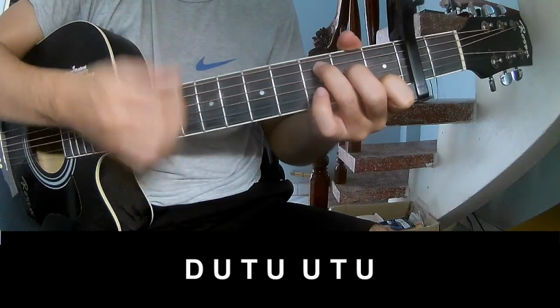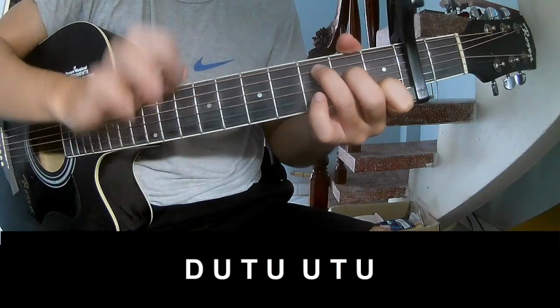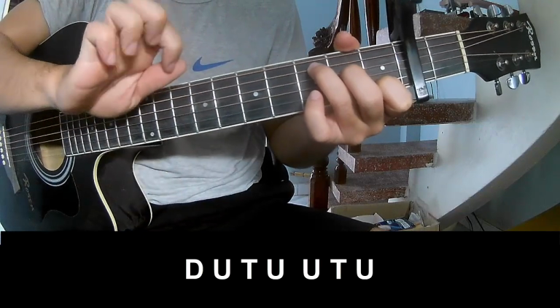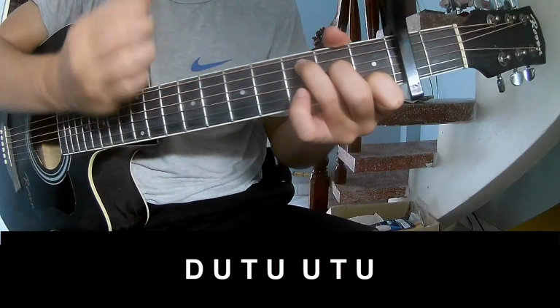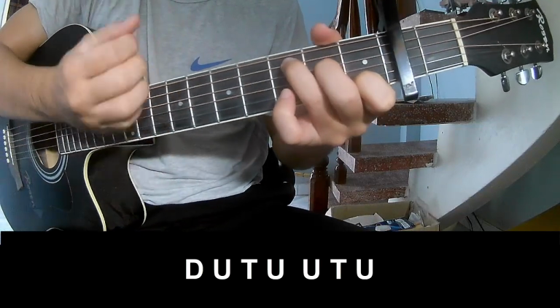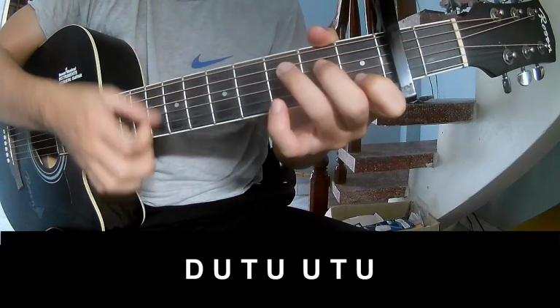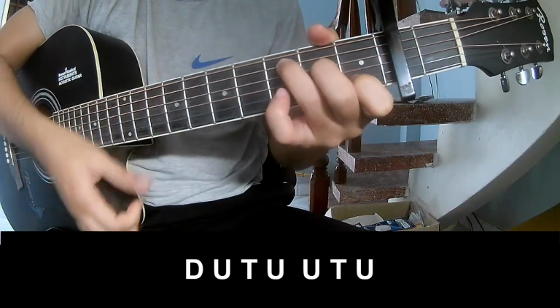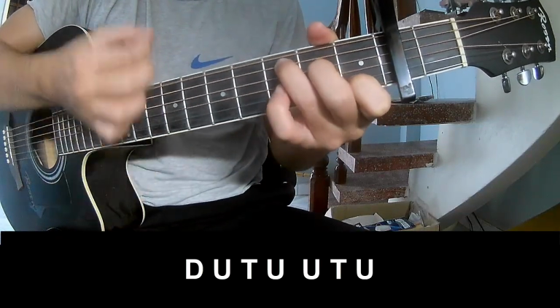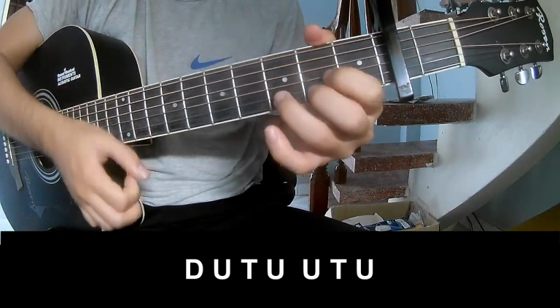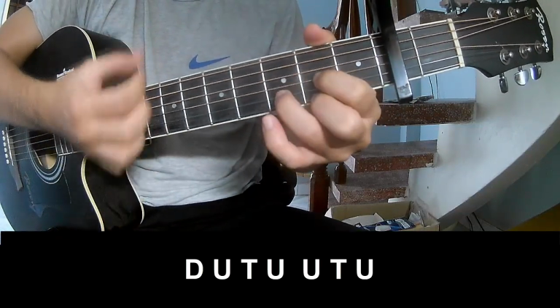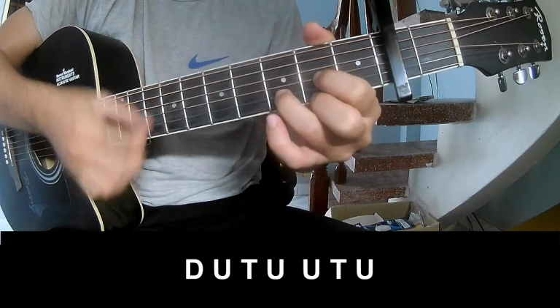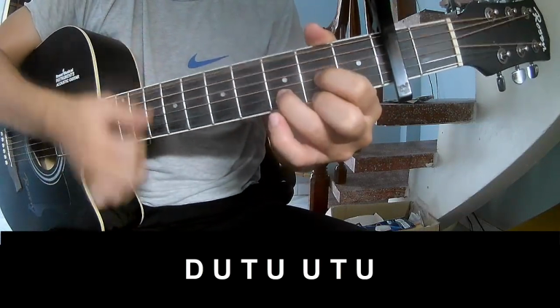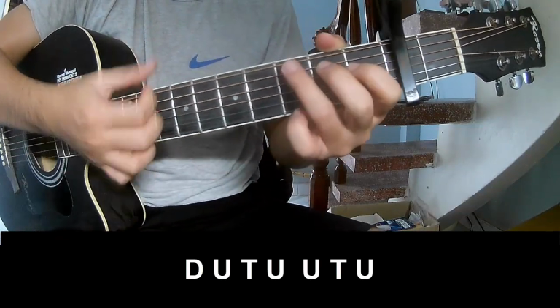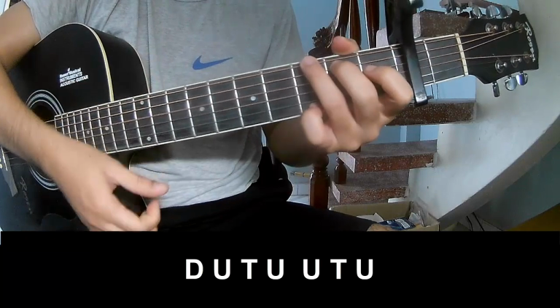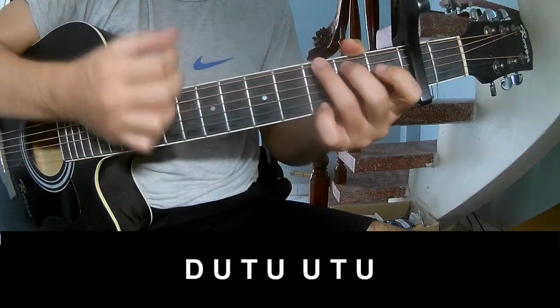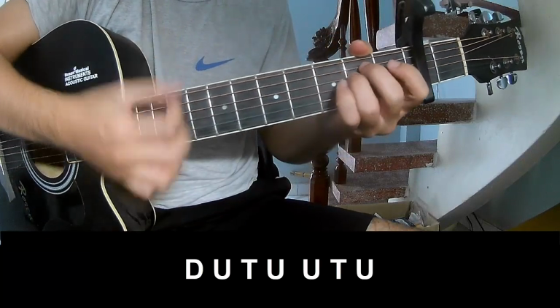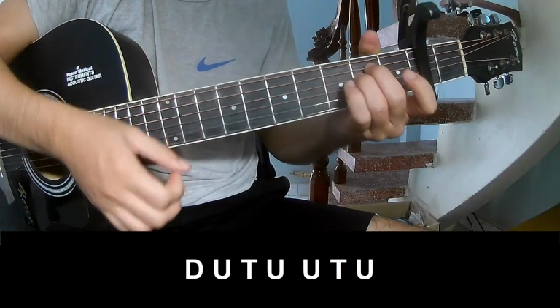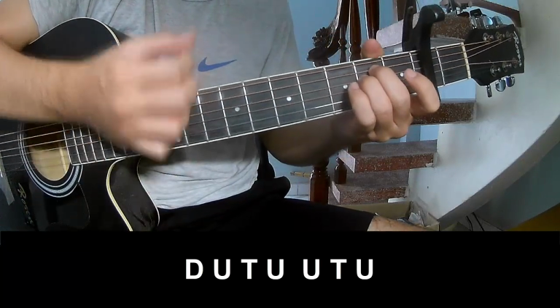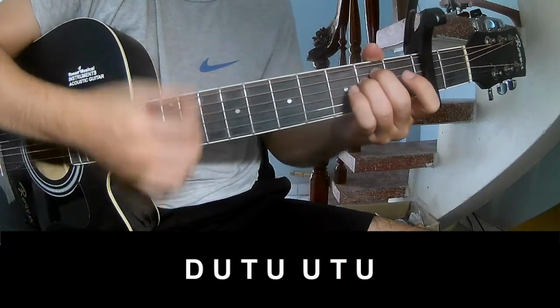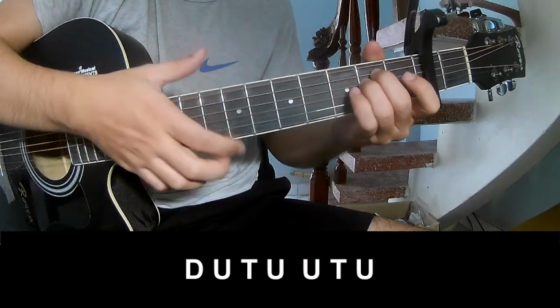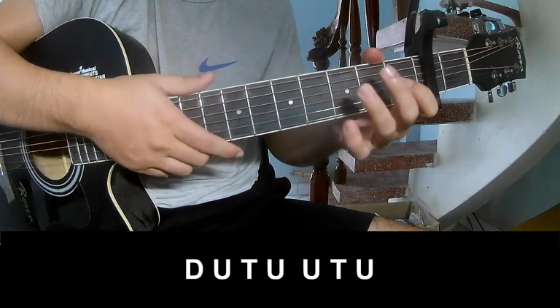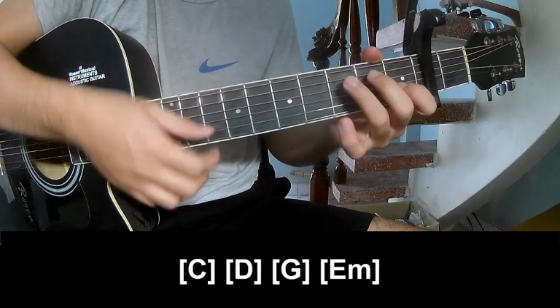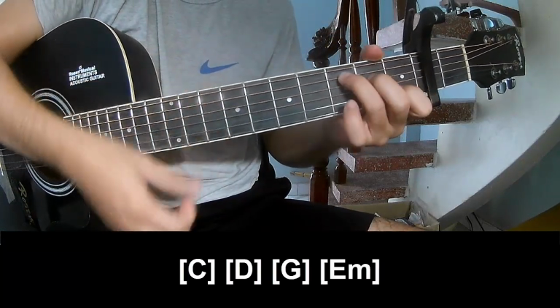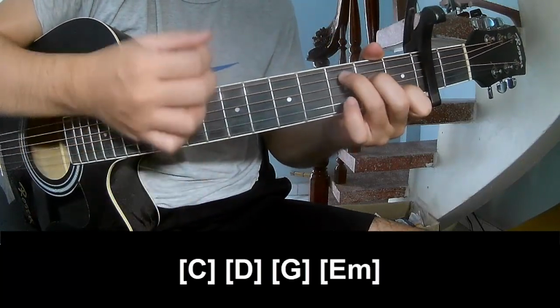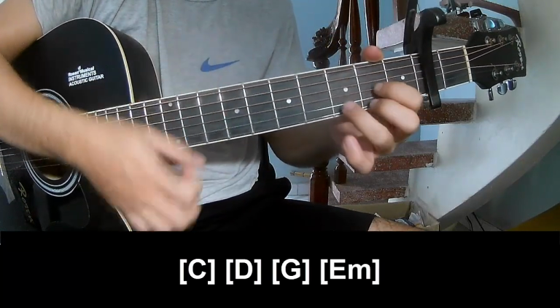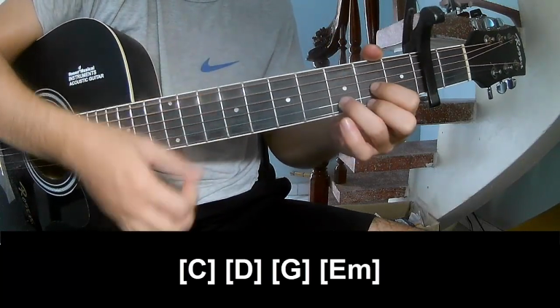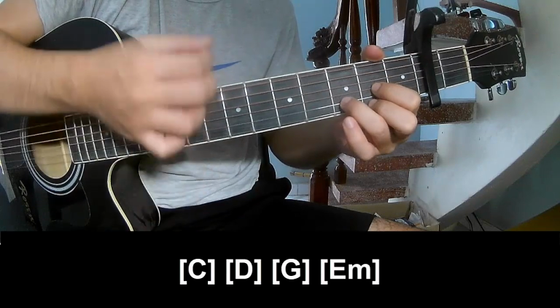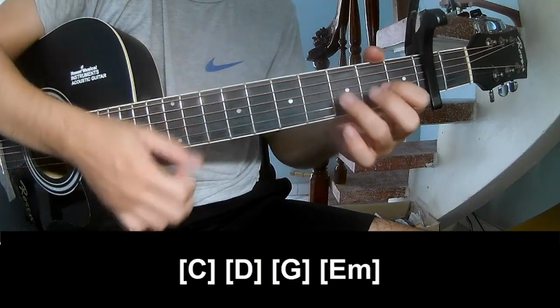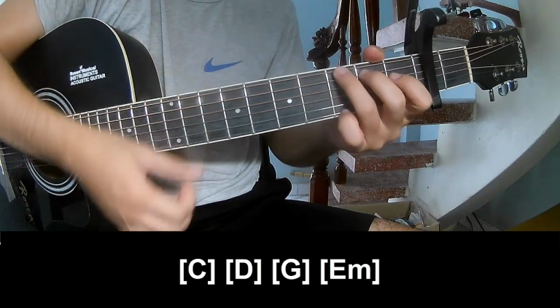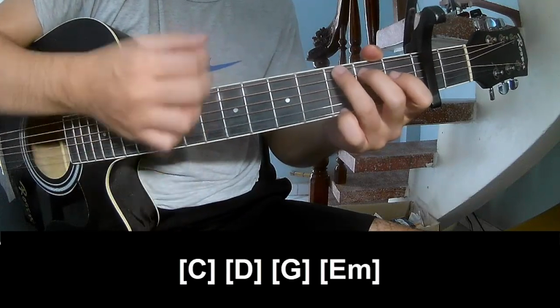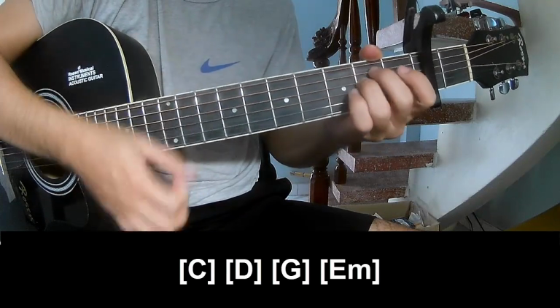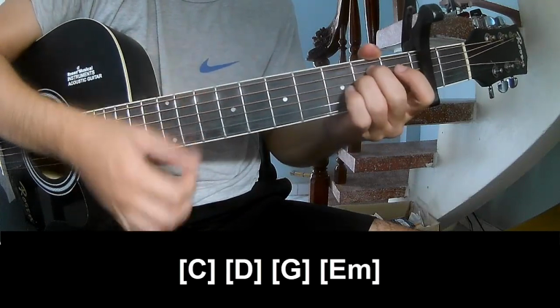Tap. Down, up, tap, up, up, tap, up, down, up, tap, up, up, up, up, up, up. And play along C, G, G, Em.